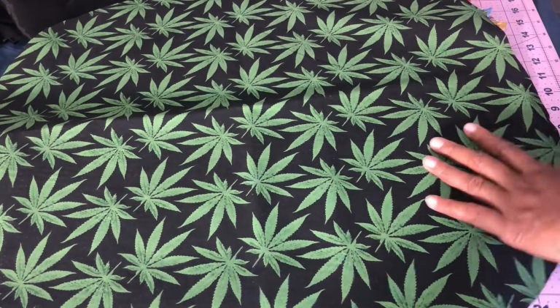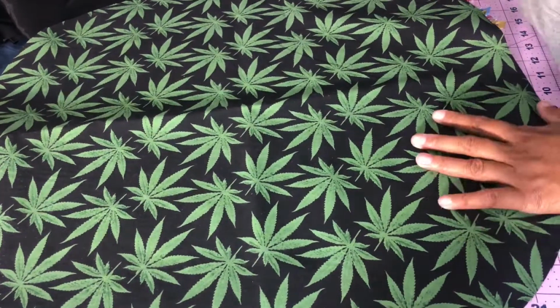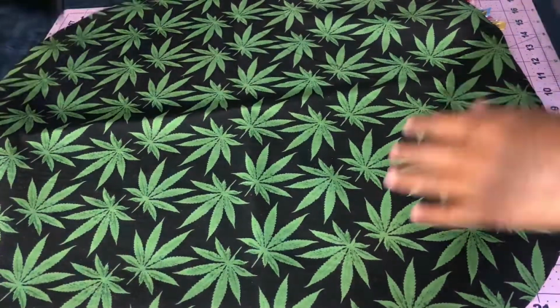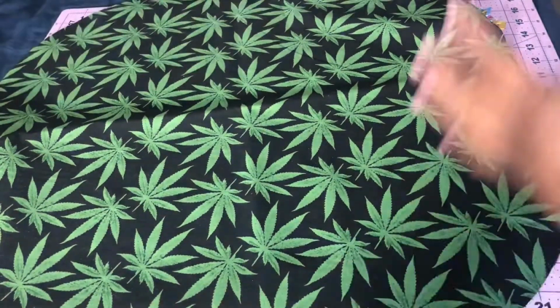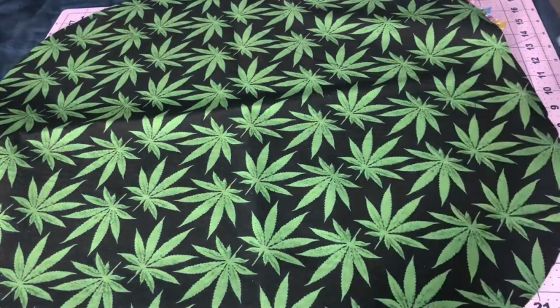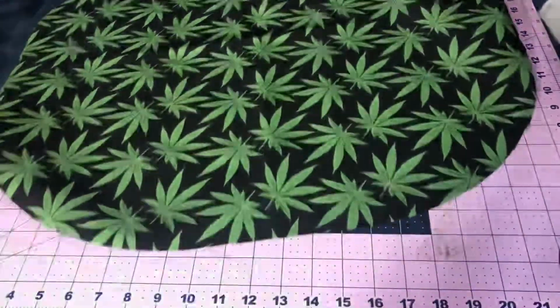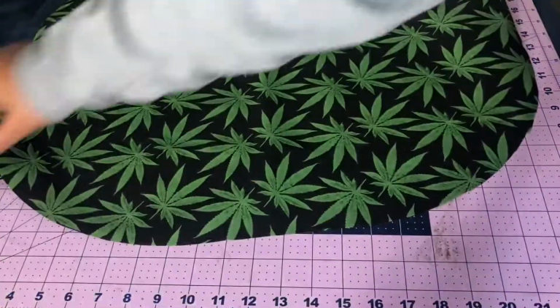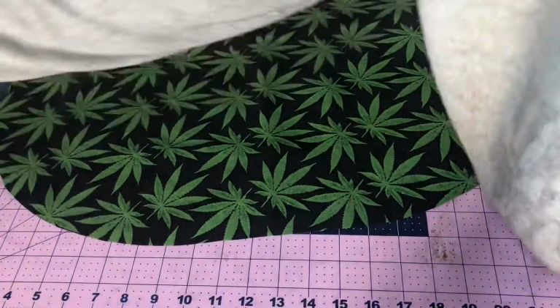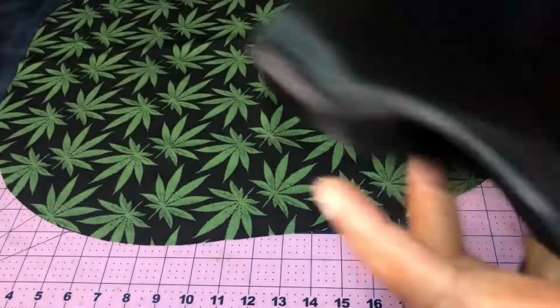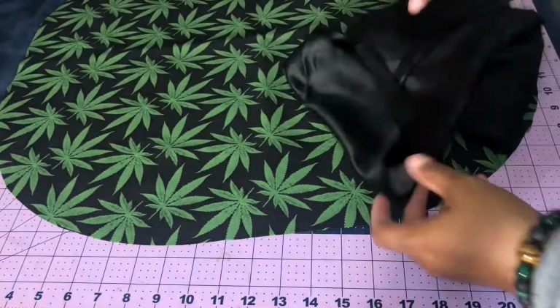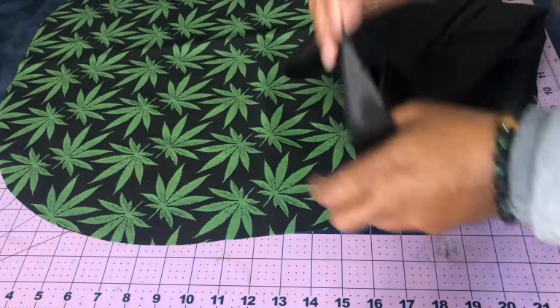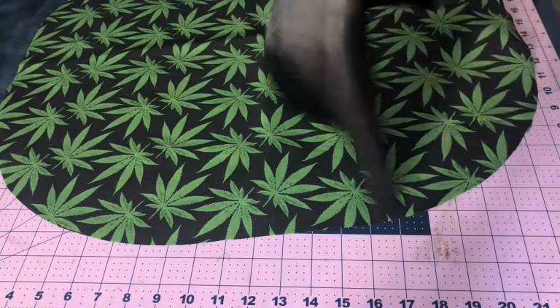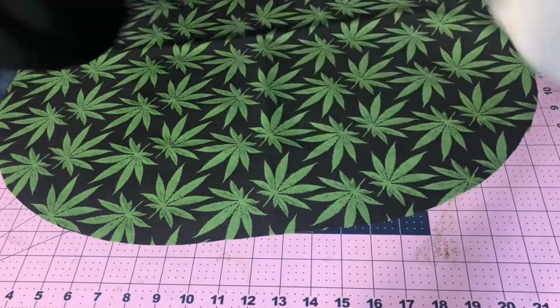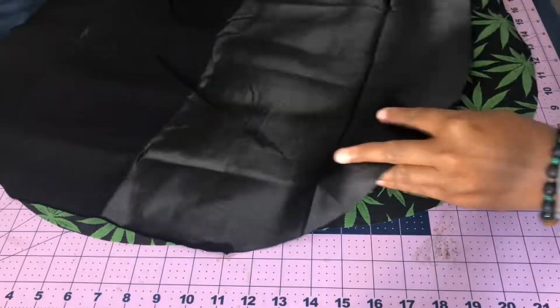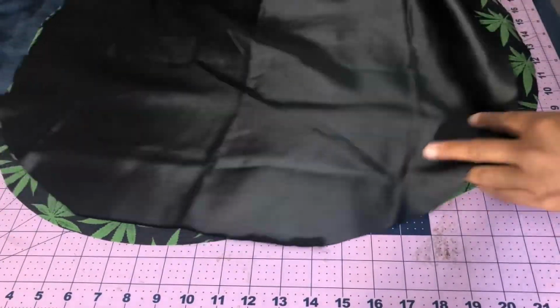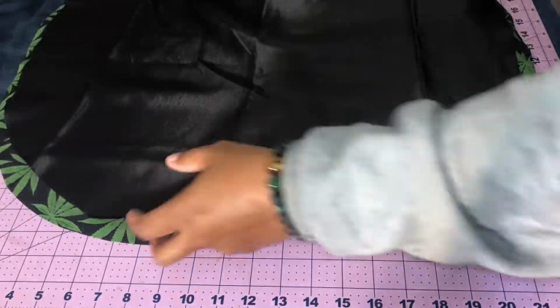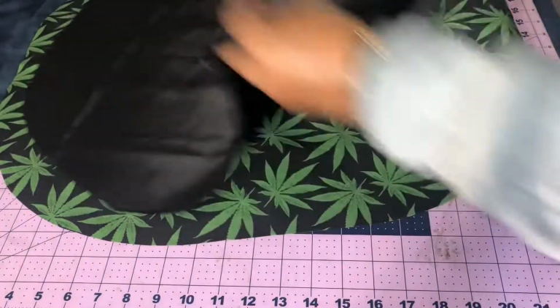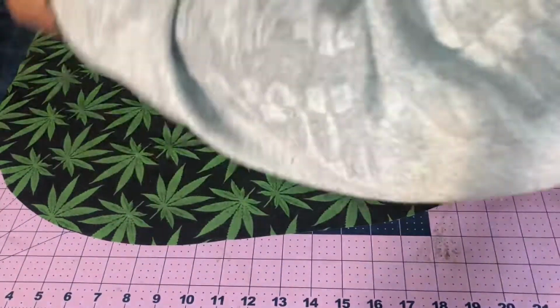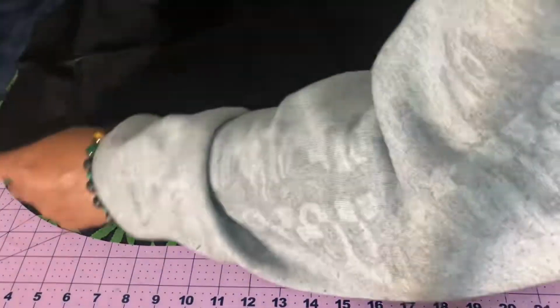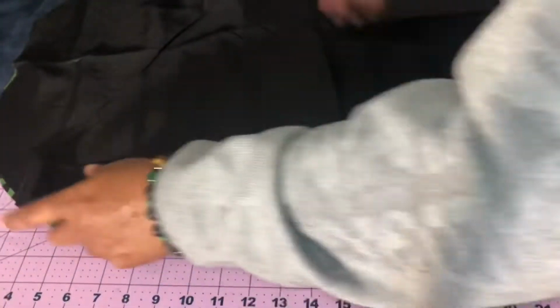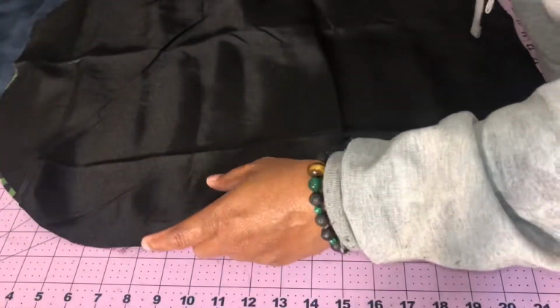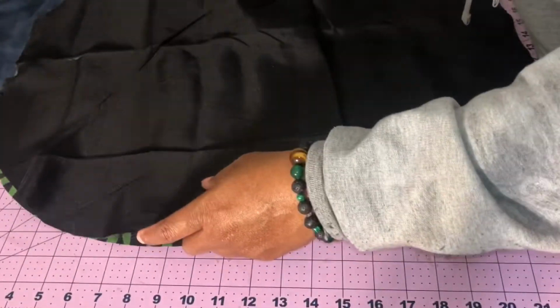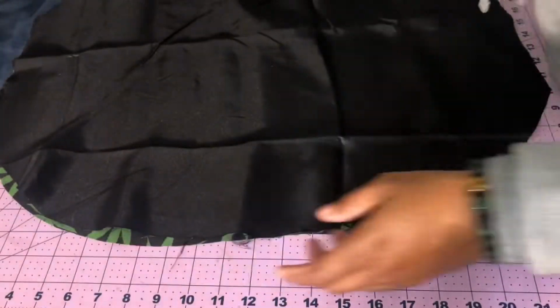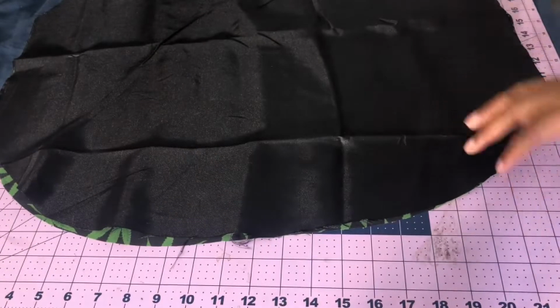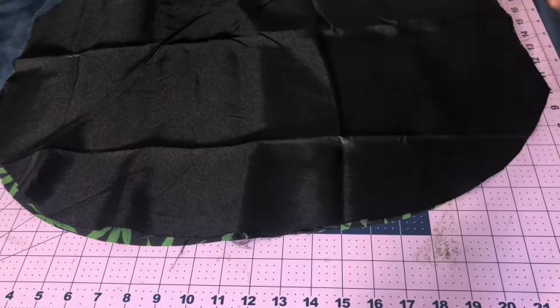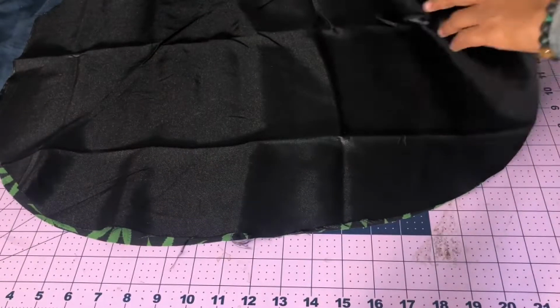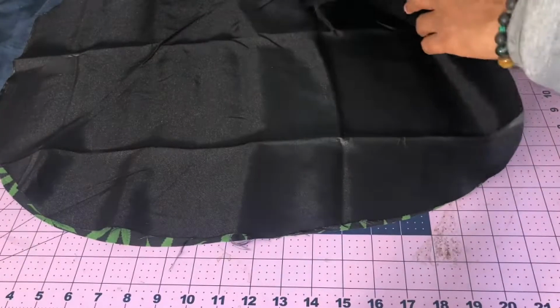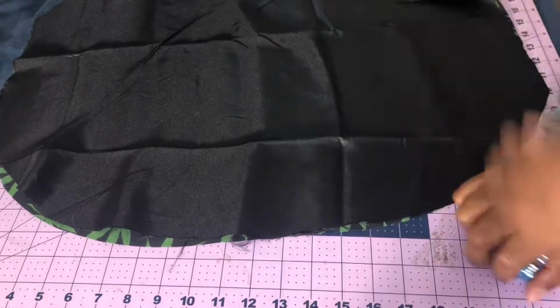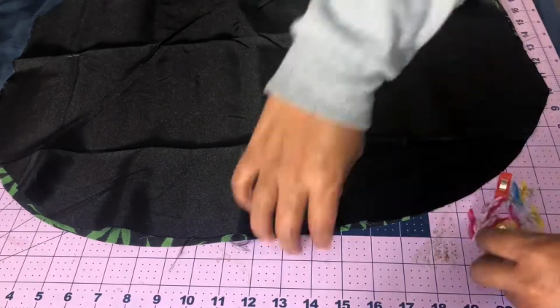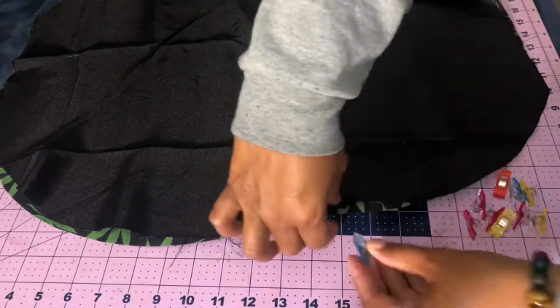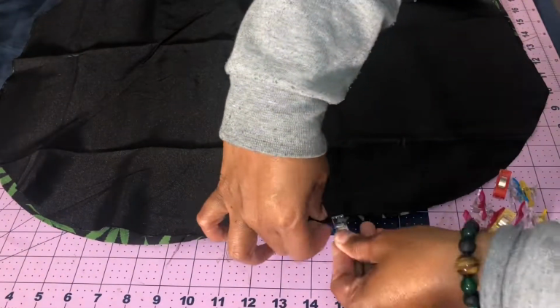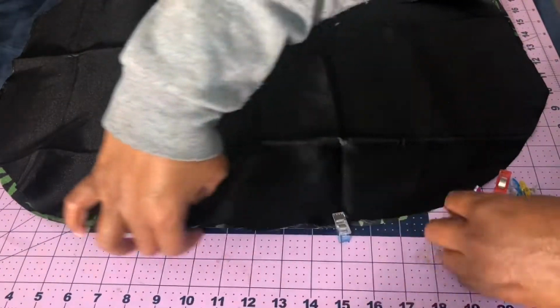Now, I used this and then my satin — I already had it pre-cut. I'm going to use the shiny side facing the good side of the other fabric, so it's the two good sides facing.